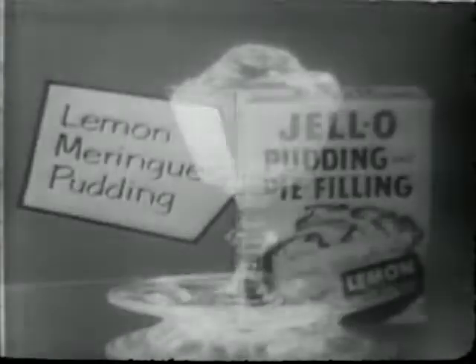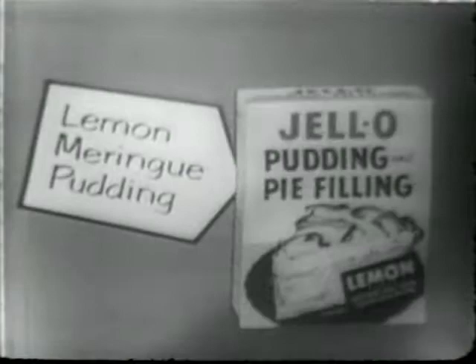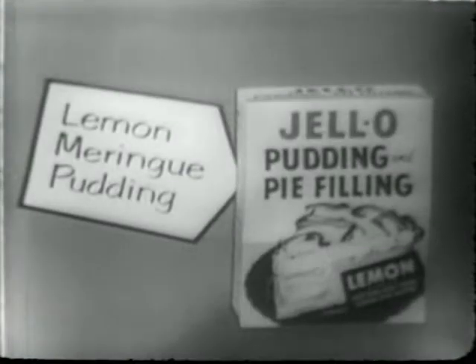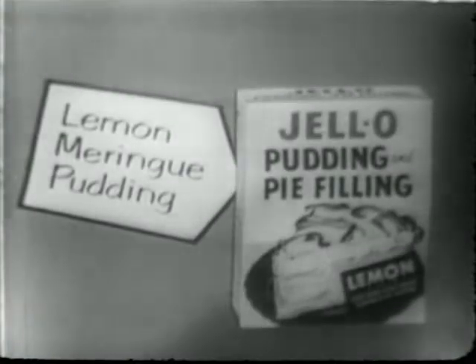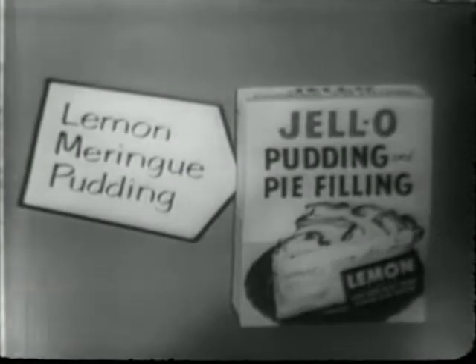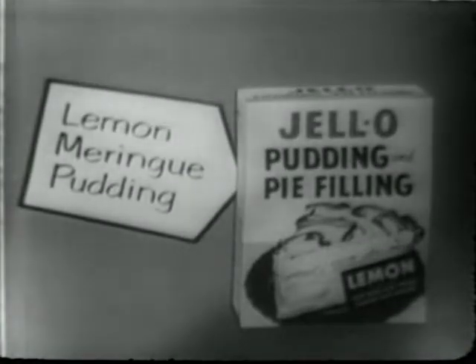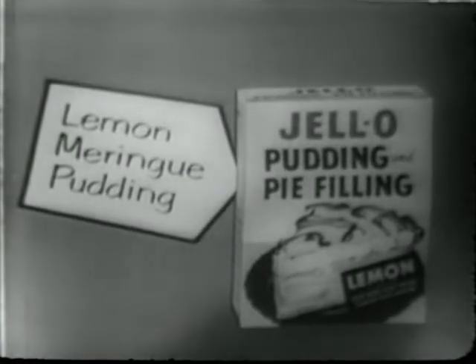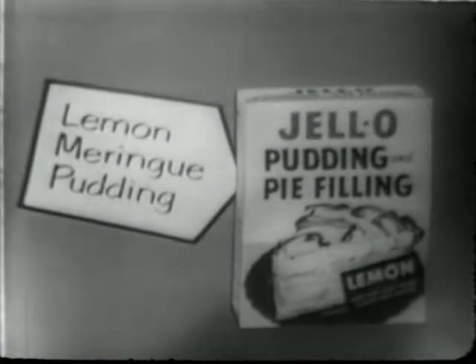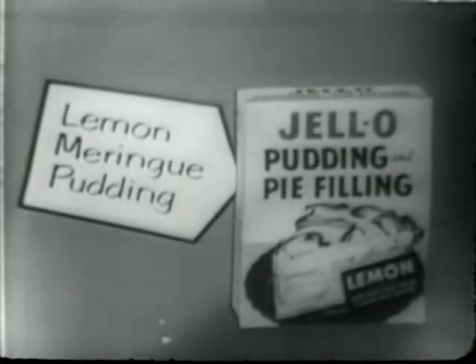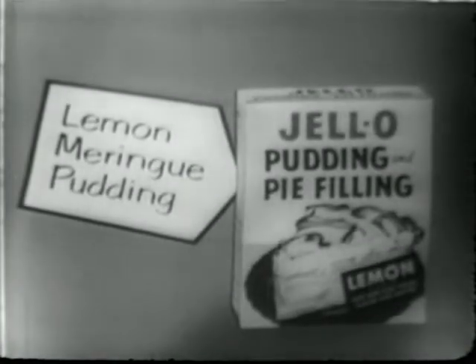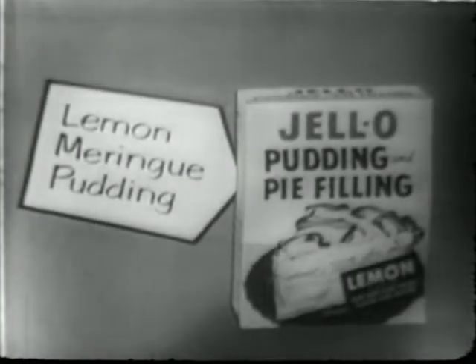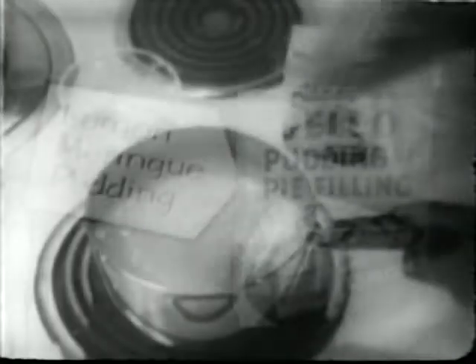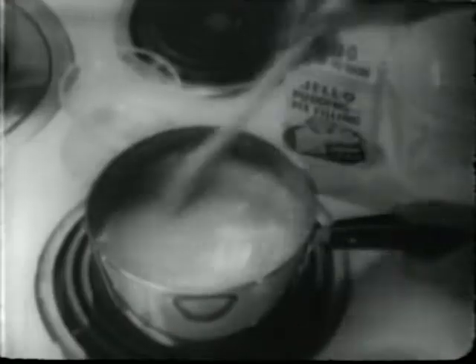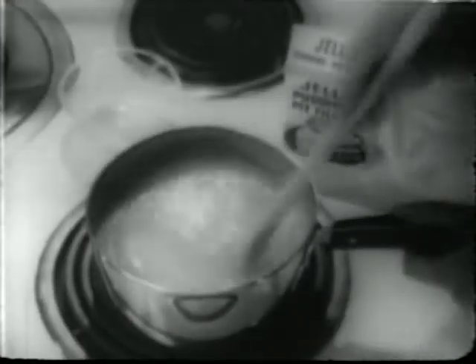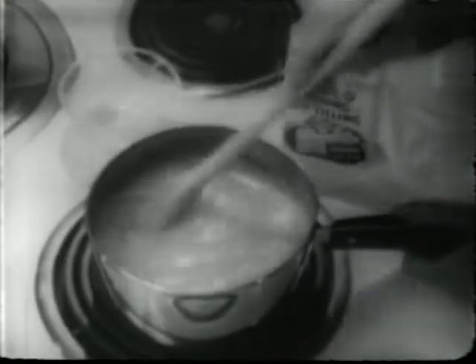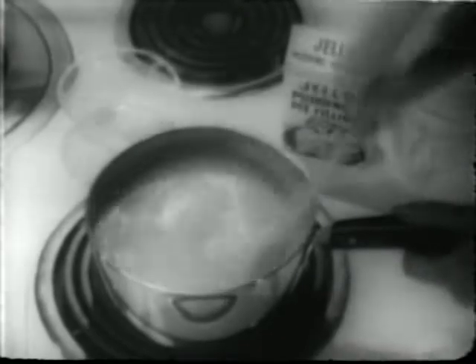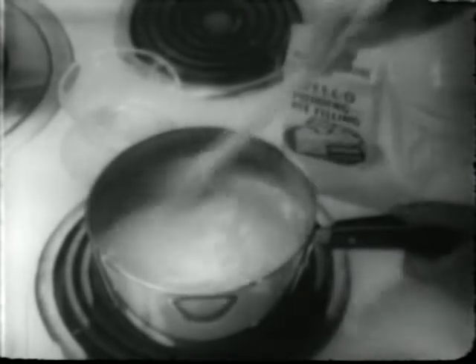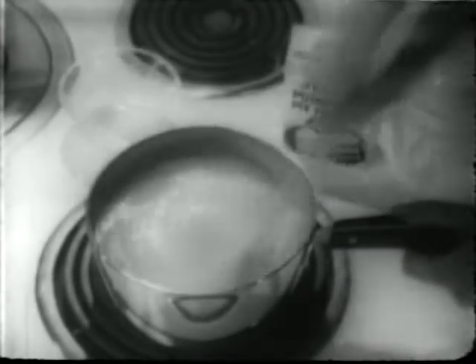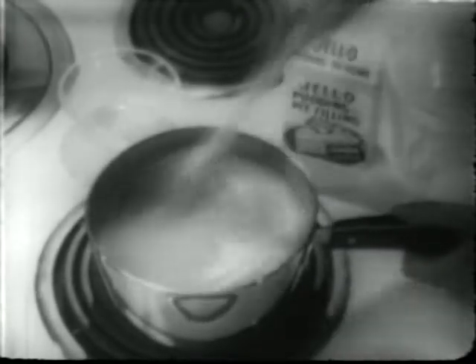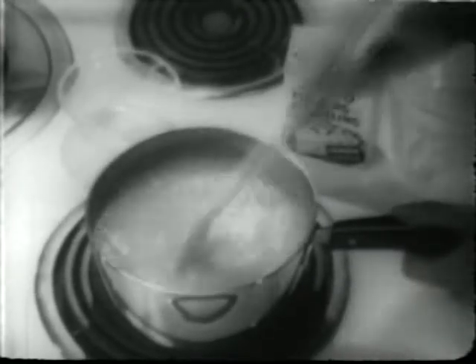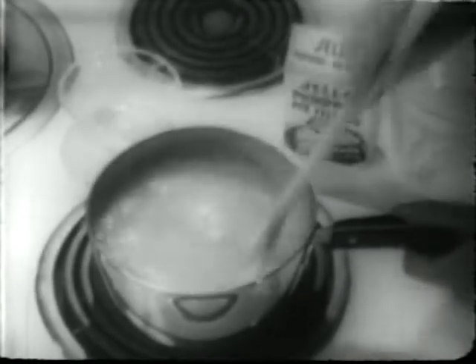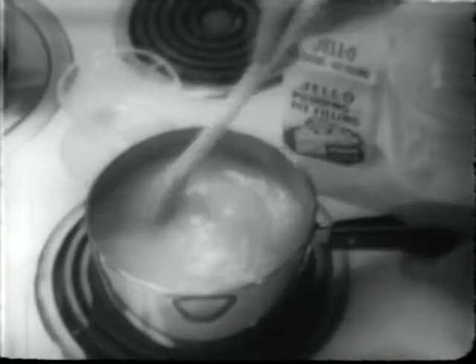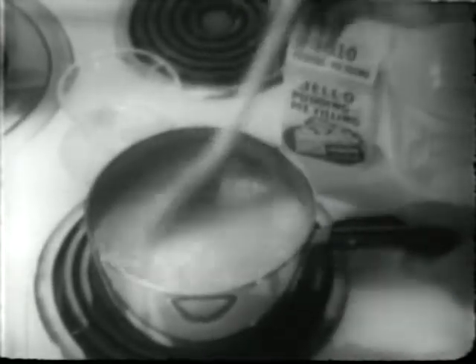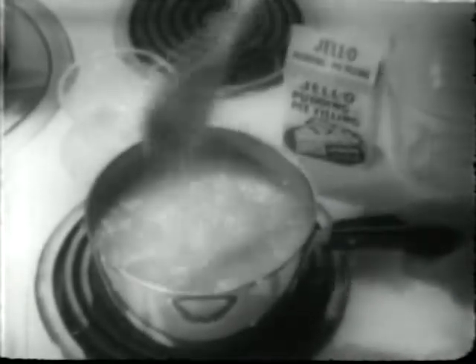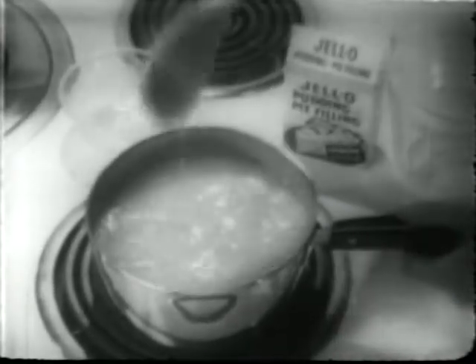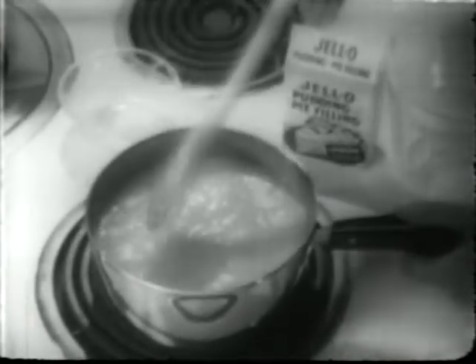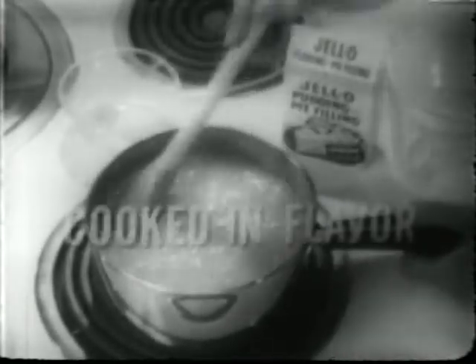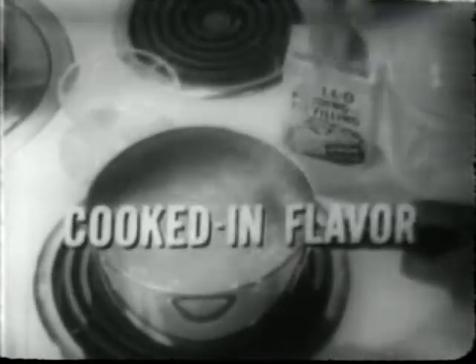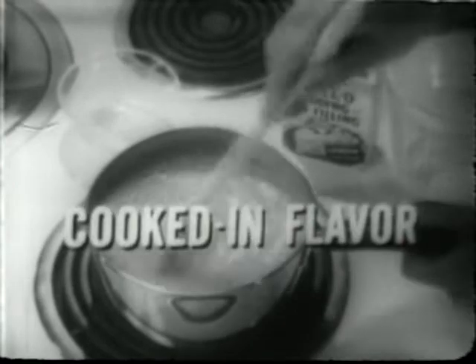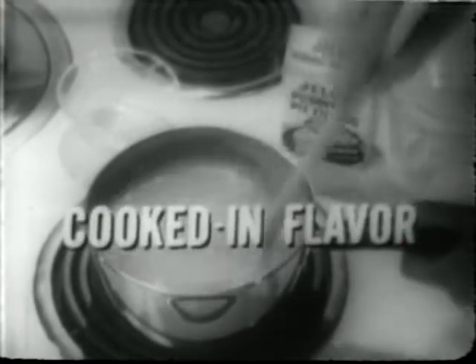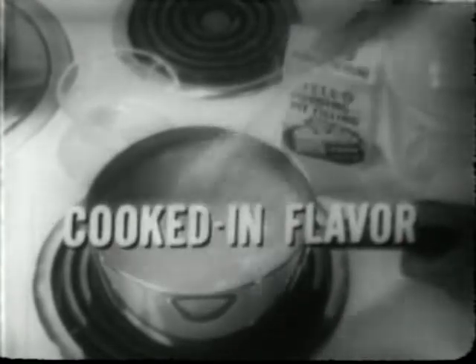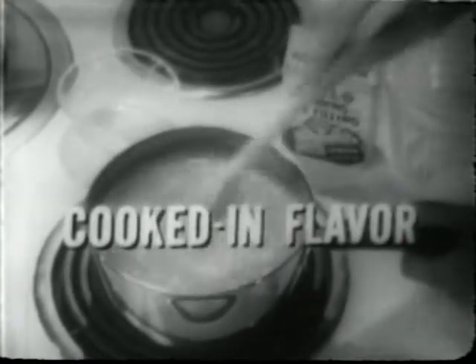Easy directions for making lemon meringue pudding are on the back of the package. After adding sugar, water, and egg yolks to Jell-O lemon pudding, bring it to a rich, bubbling boil. It's fragrant with cooked-in lemon goodness.